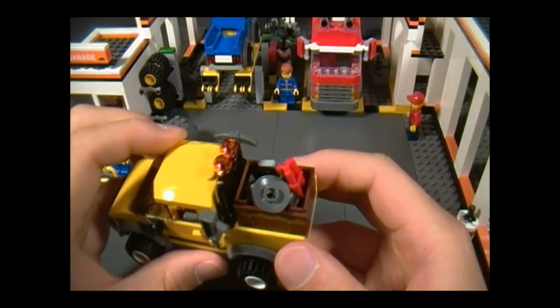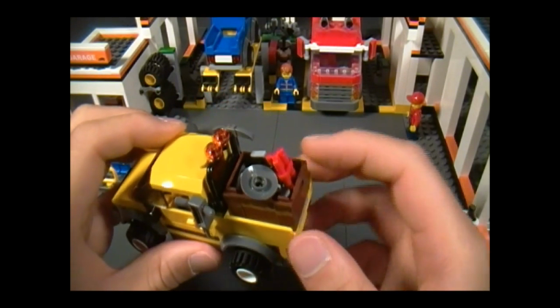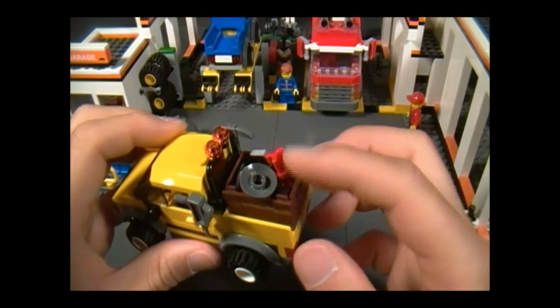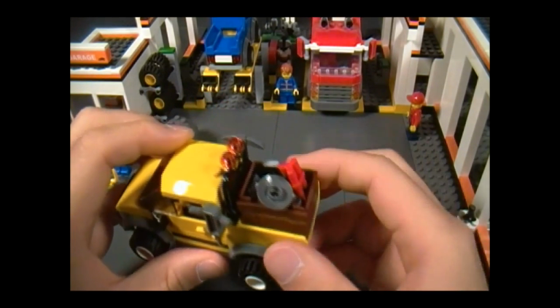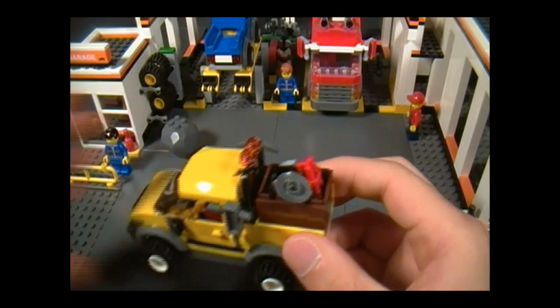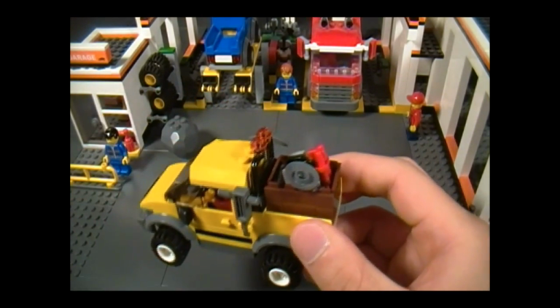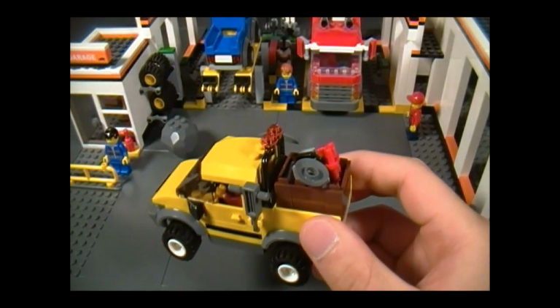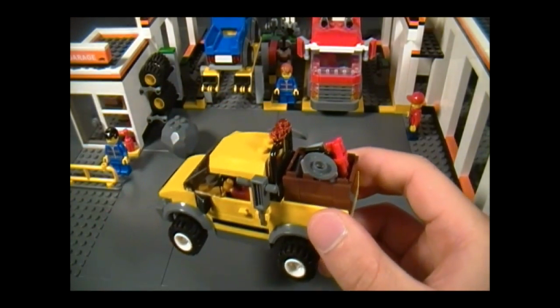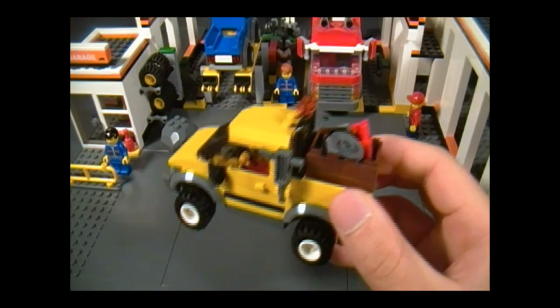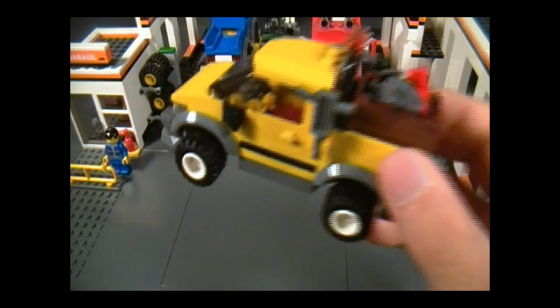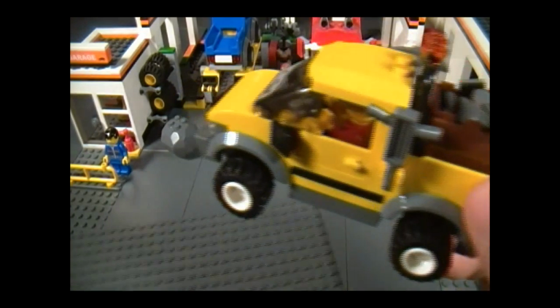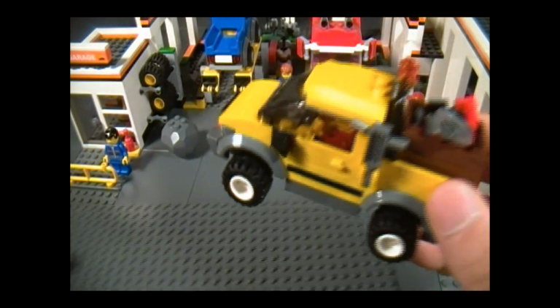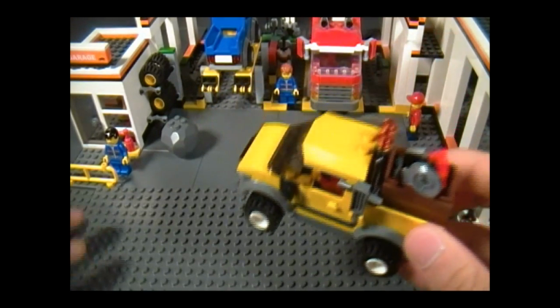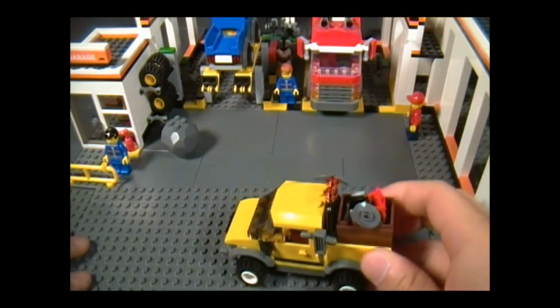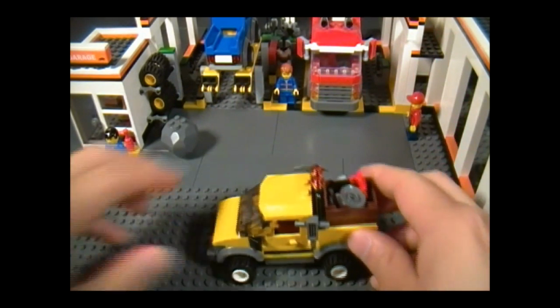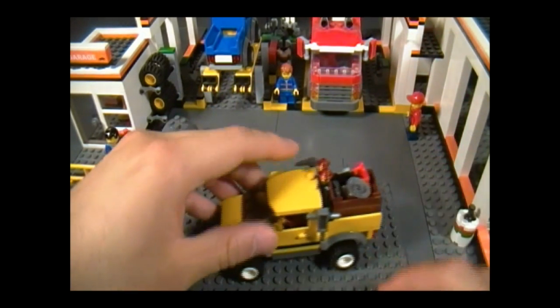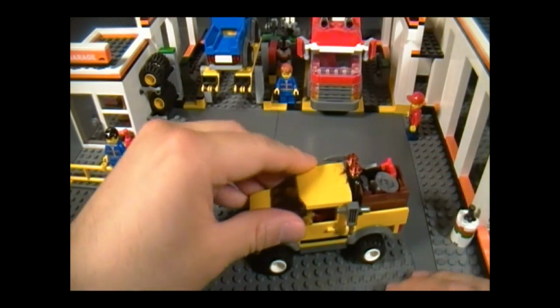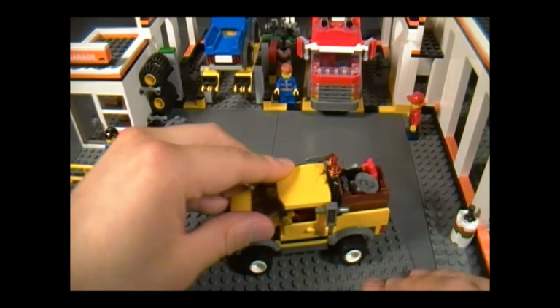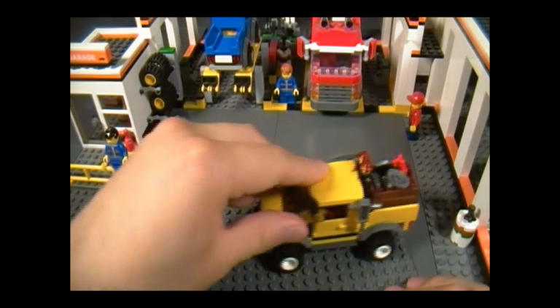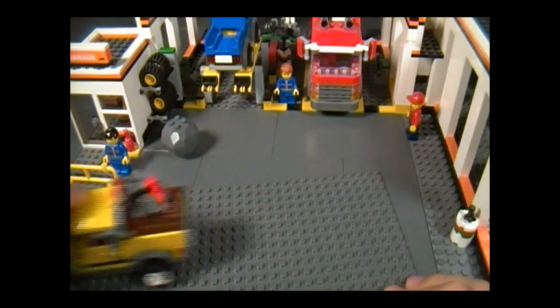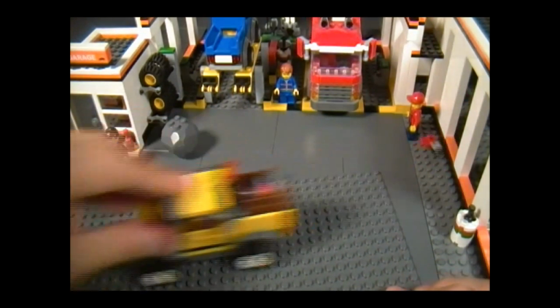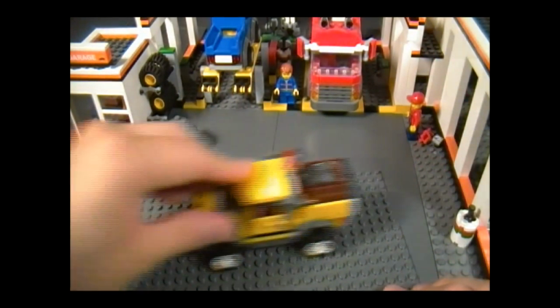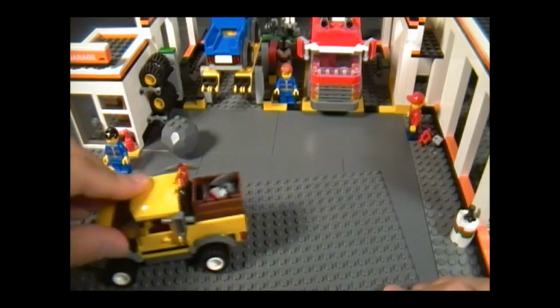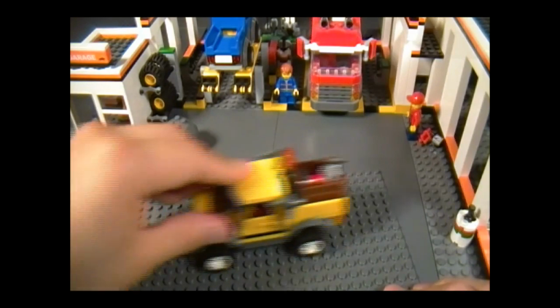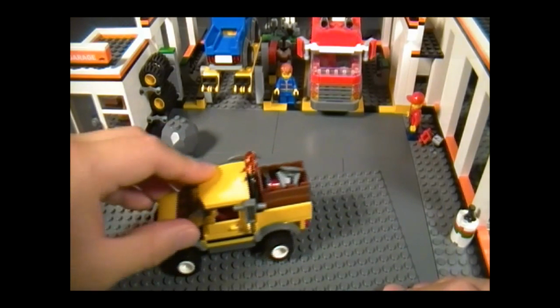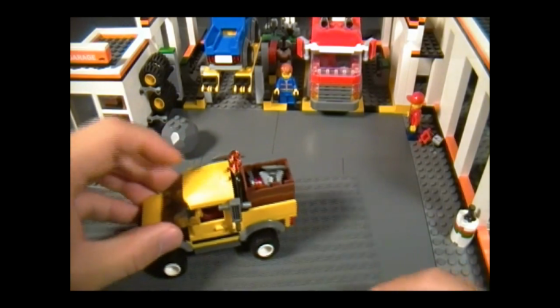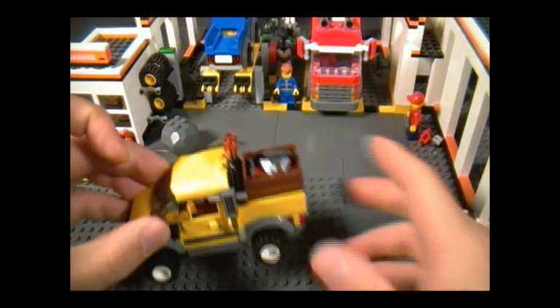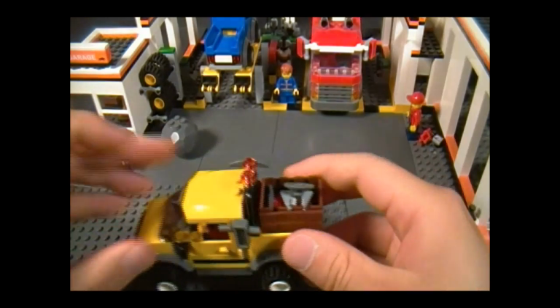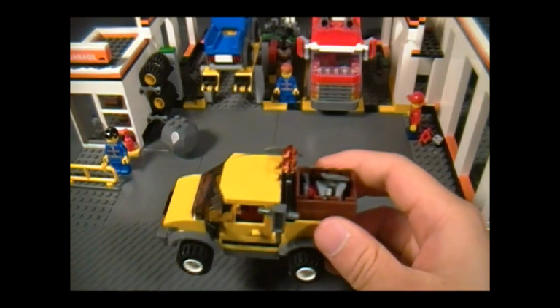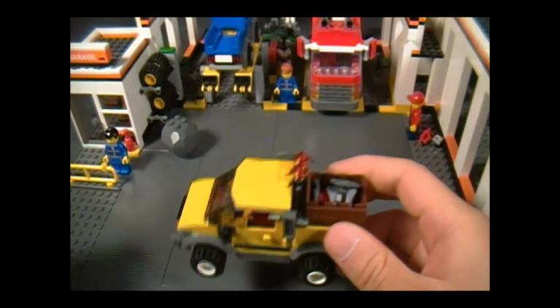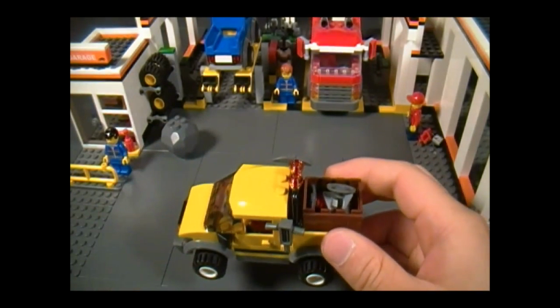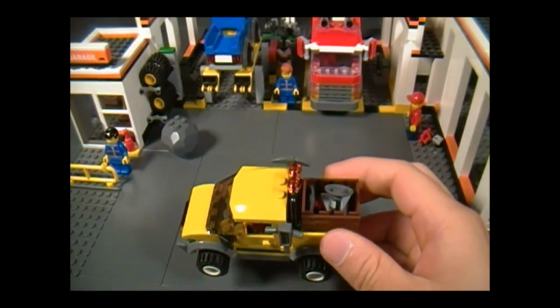The only drawback to having so much stuff in the back is if you drive this over a rough surface, like a bunch of studs, things will tend to fall out. But I guess that's okay — it's not a big deal. Just drive slowly.